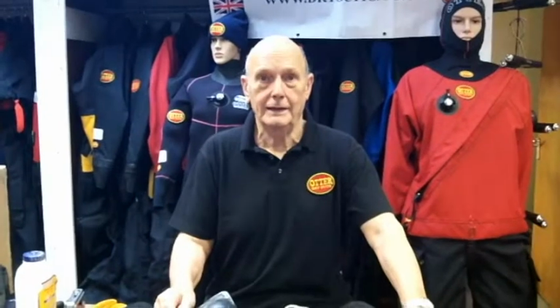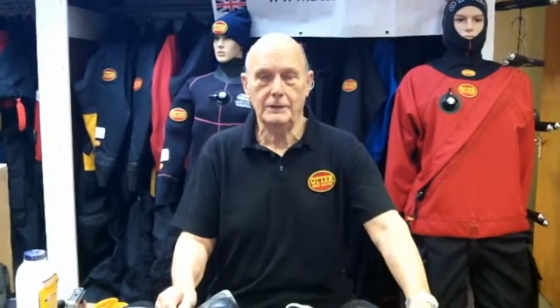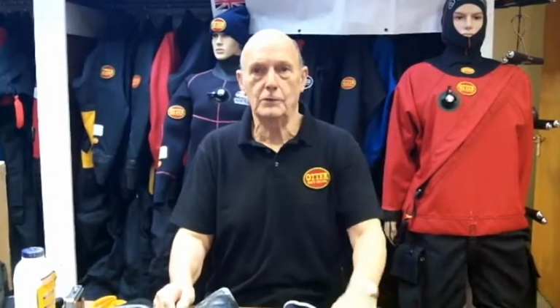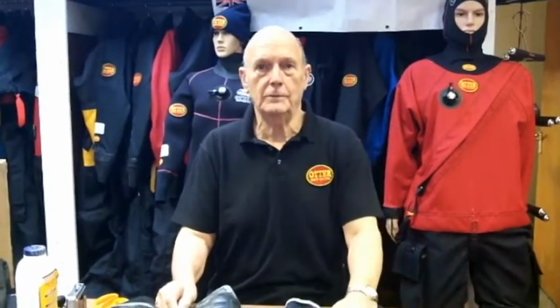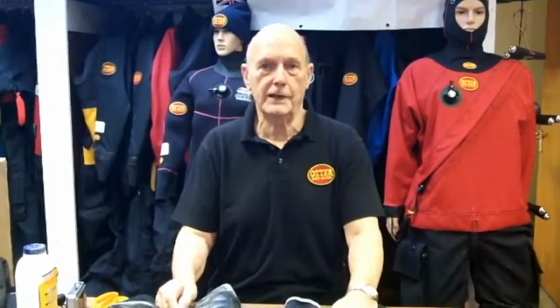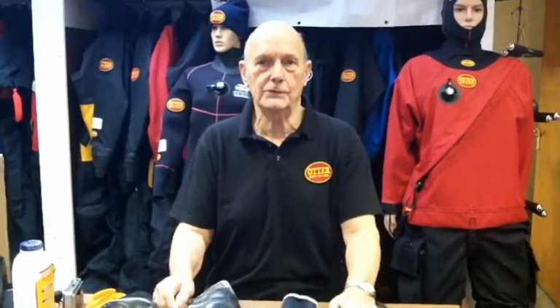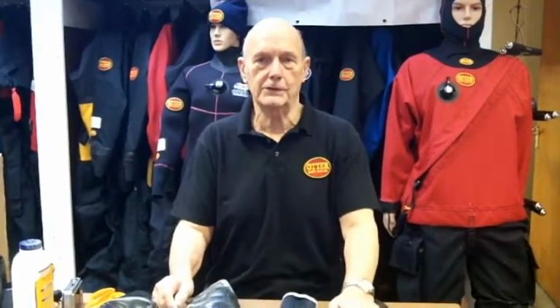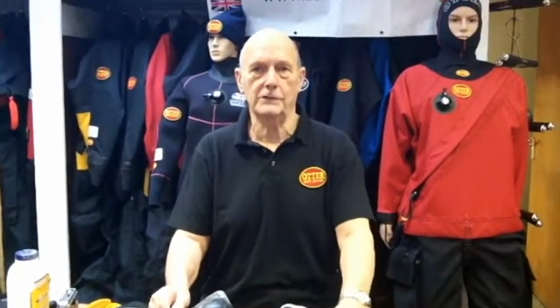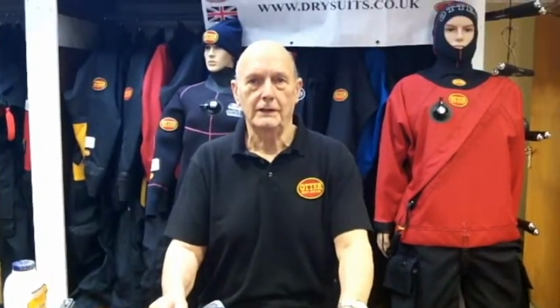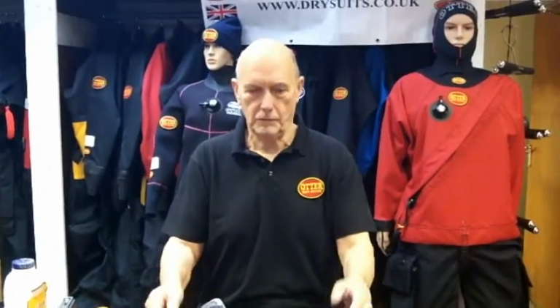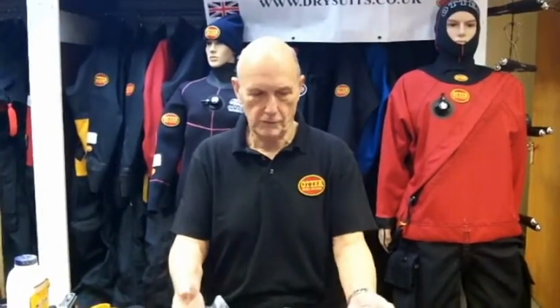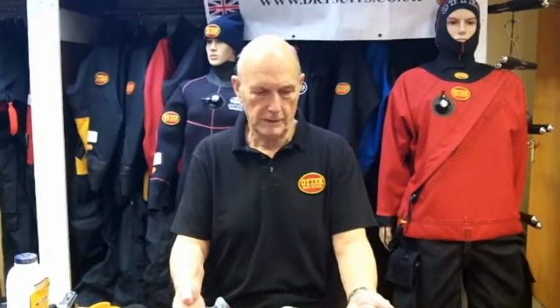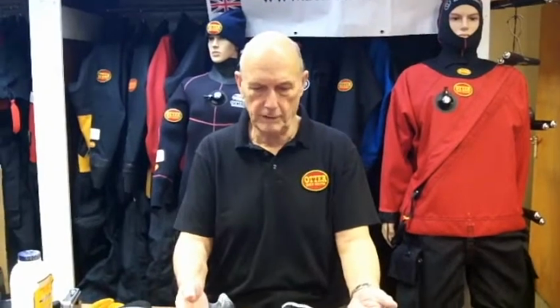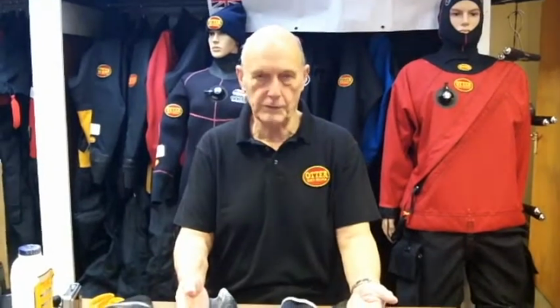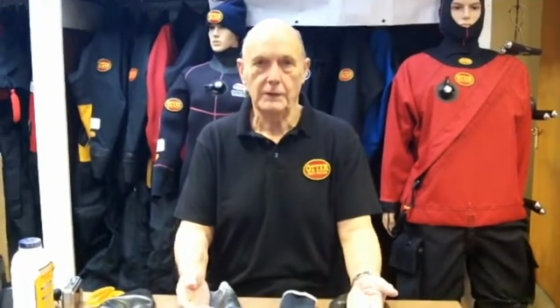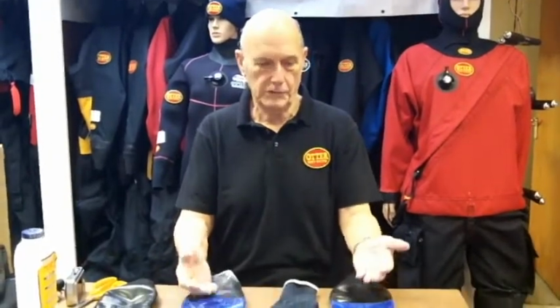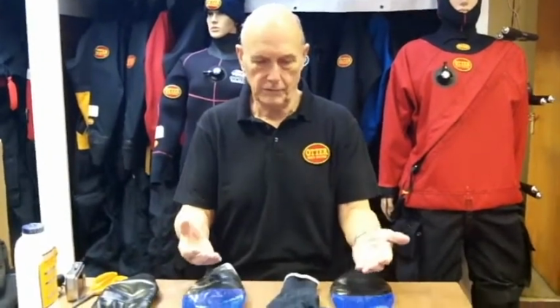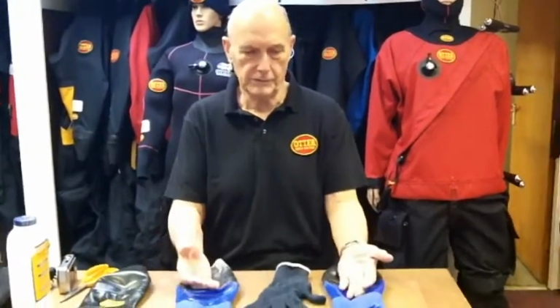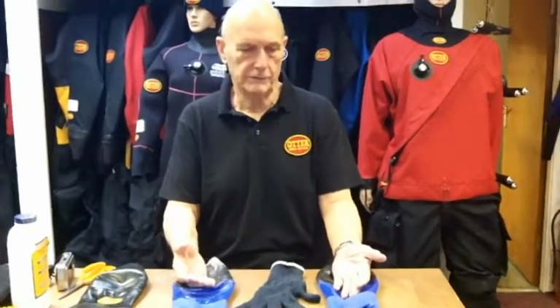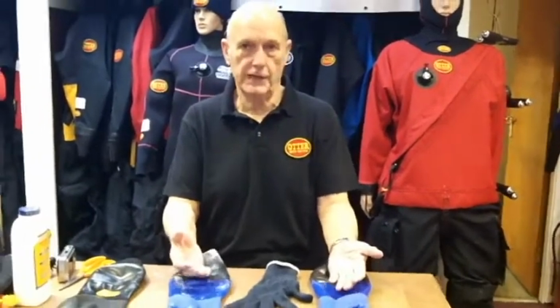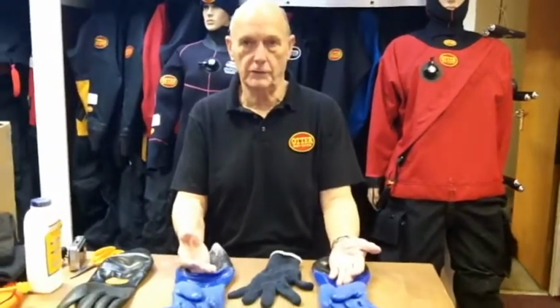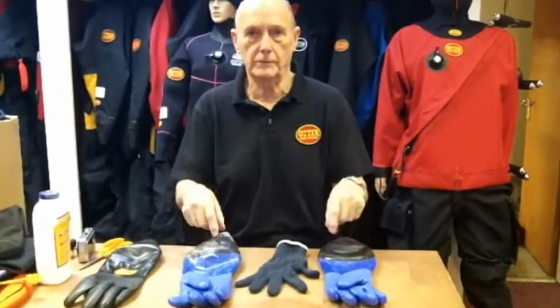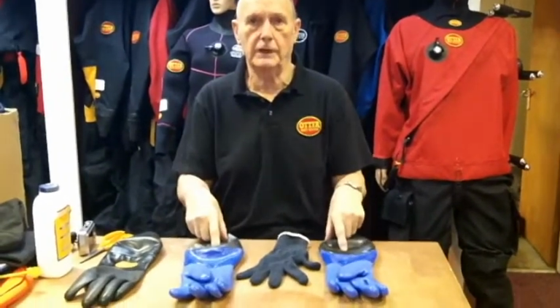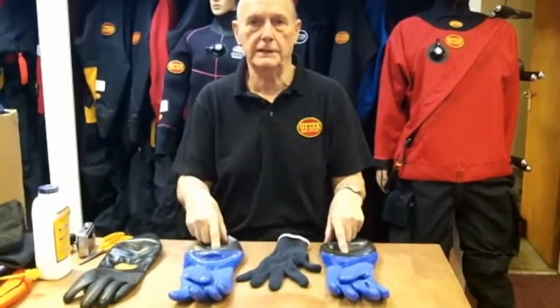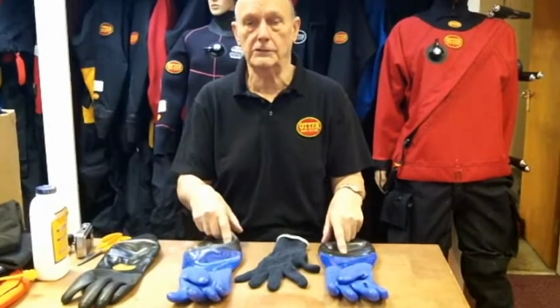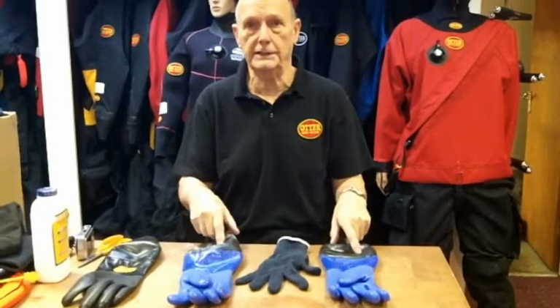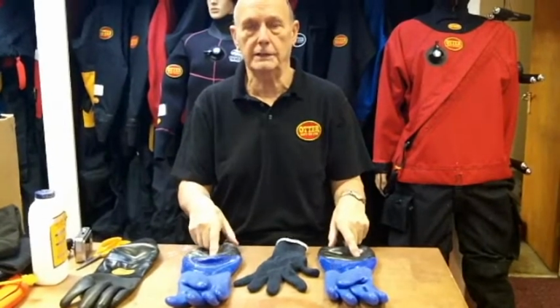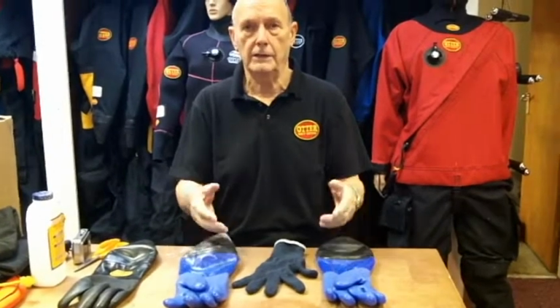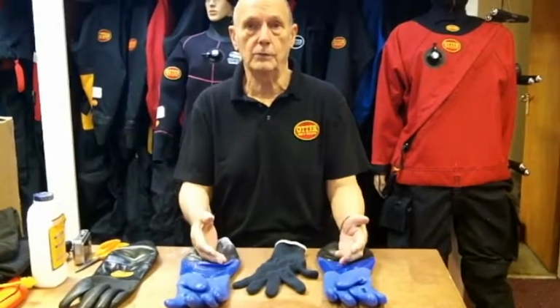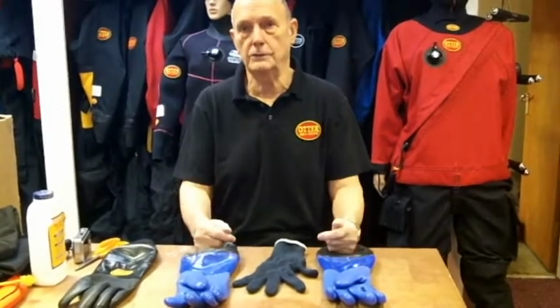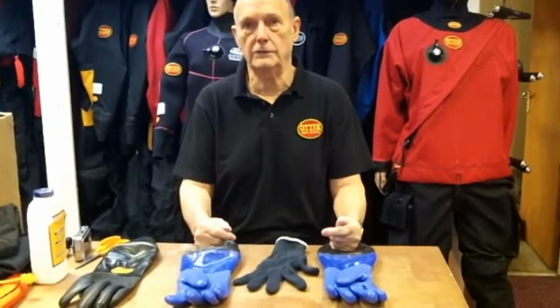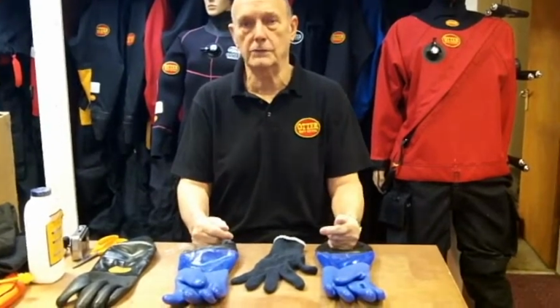Hi, I'm John Wormack from Otter Drysuits up in sunny Yorkshire. I'm going to show you about the gloves we do, which are the ones that just attach on their own and the seal is actually a latex seal — the same one that you would get on your drysuit.